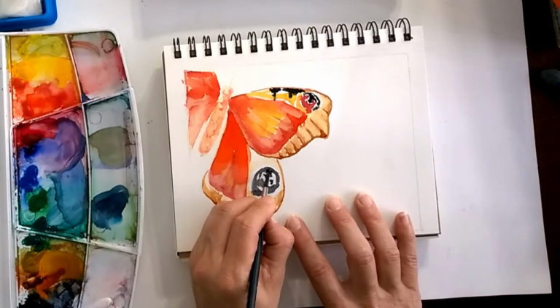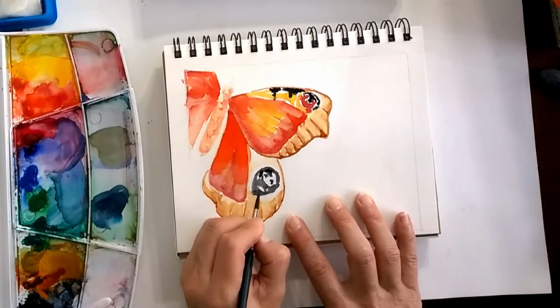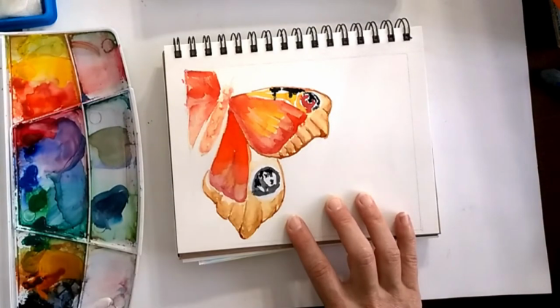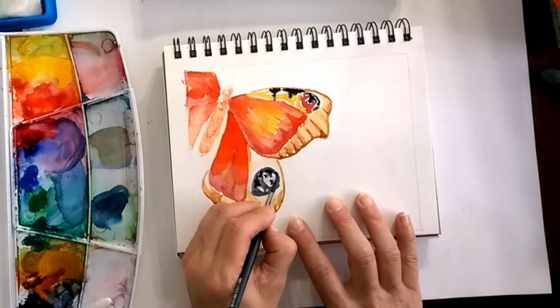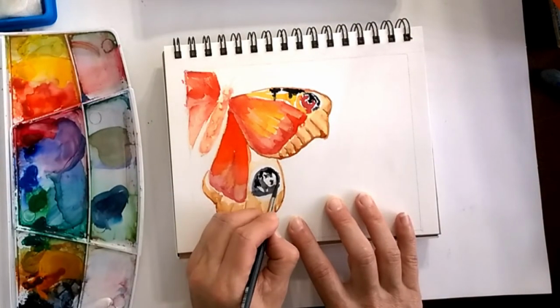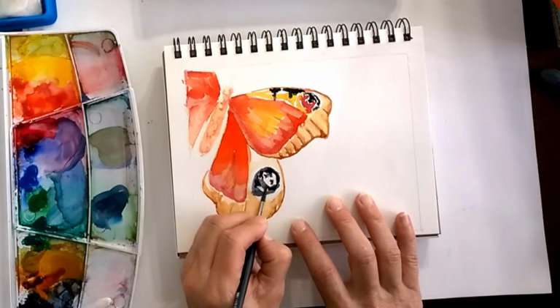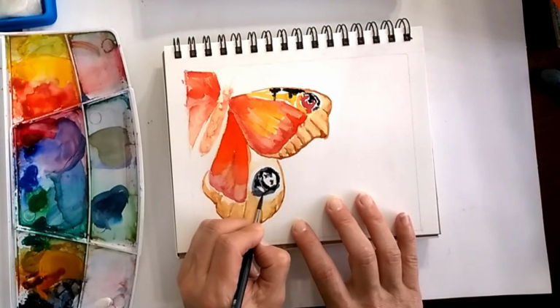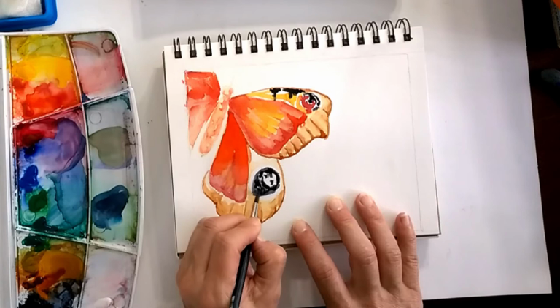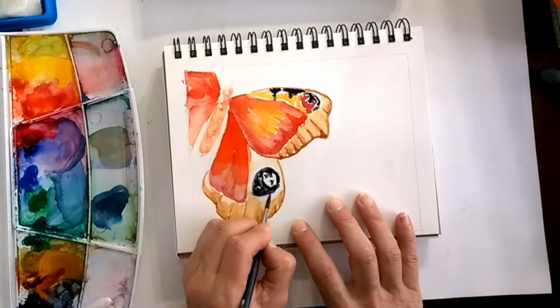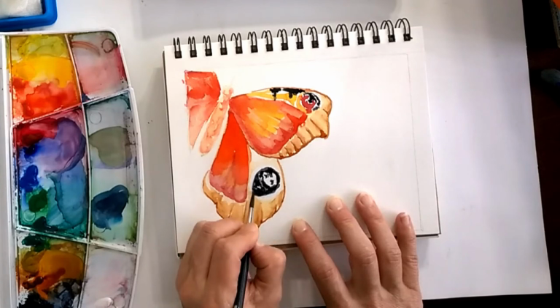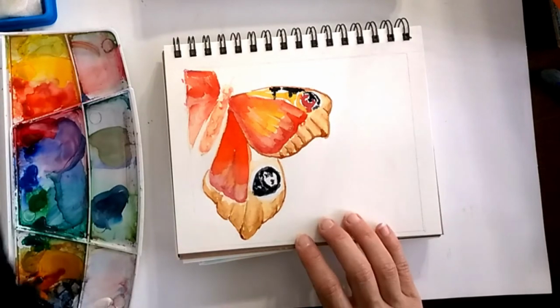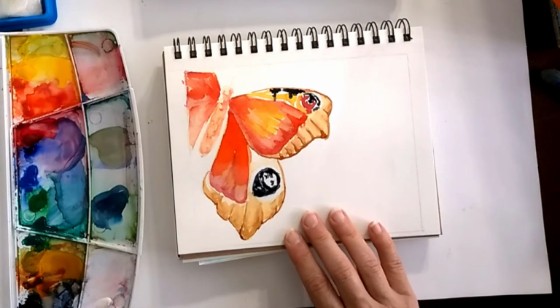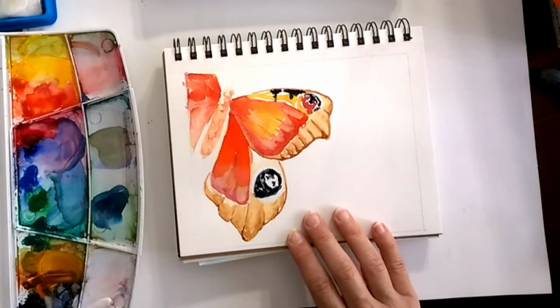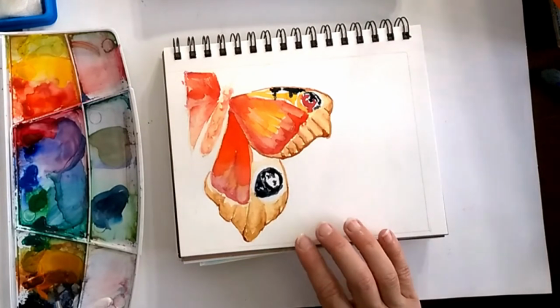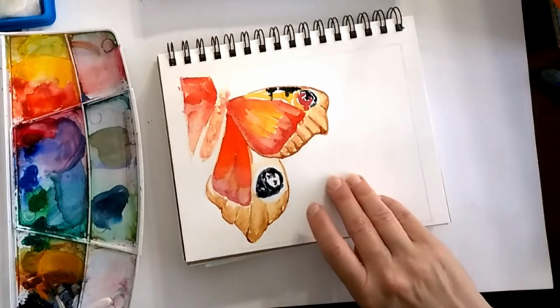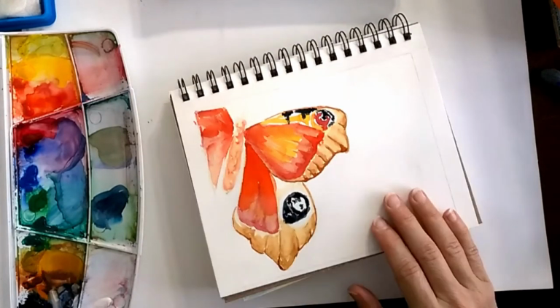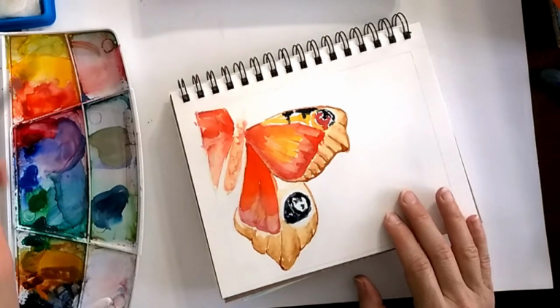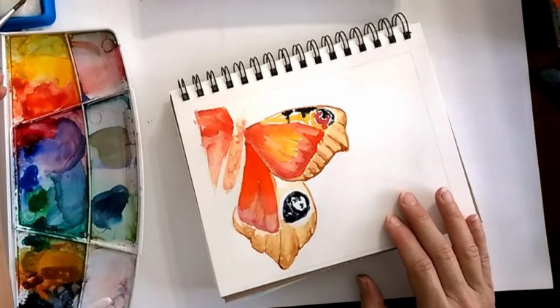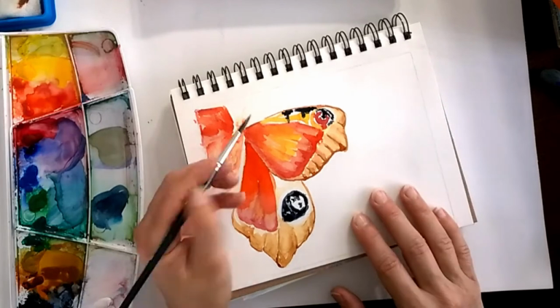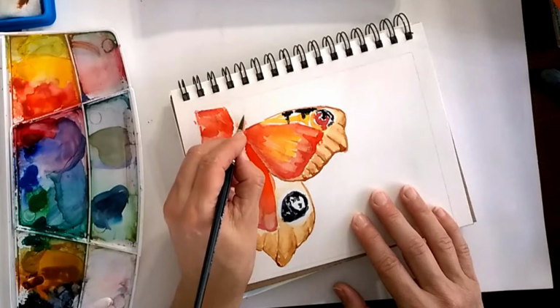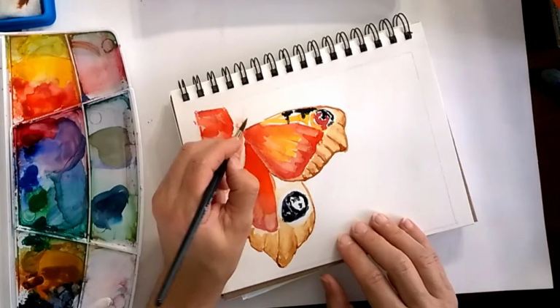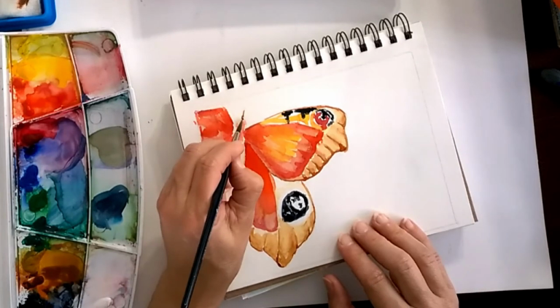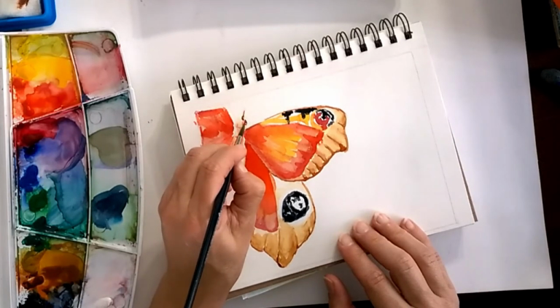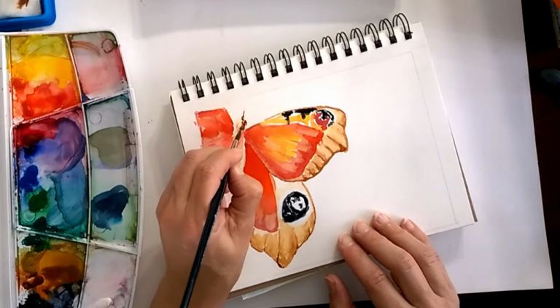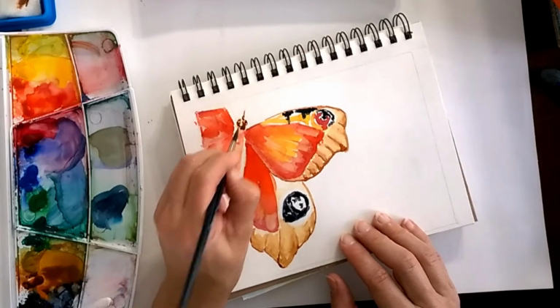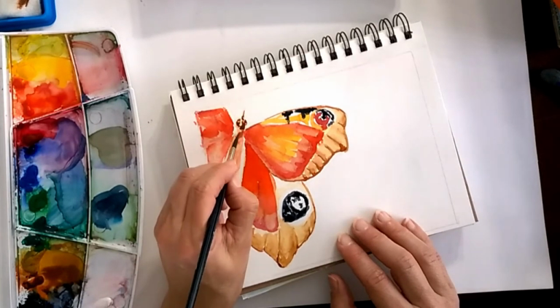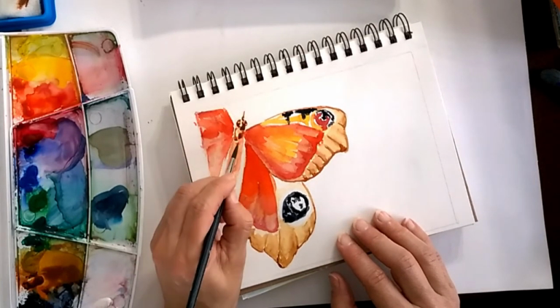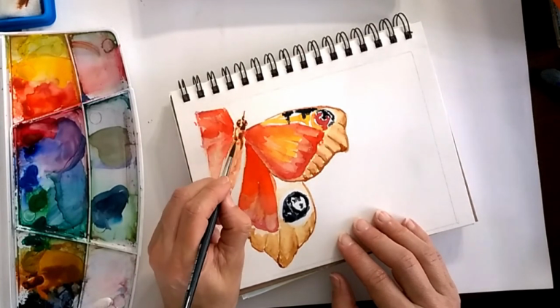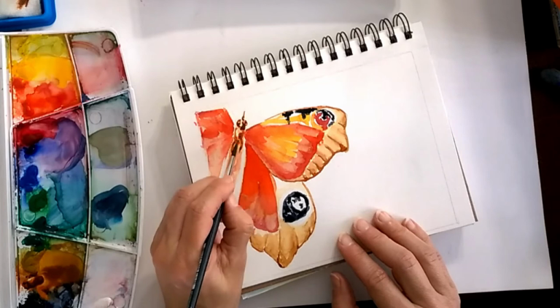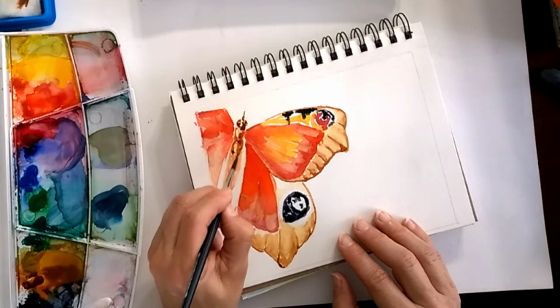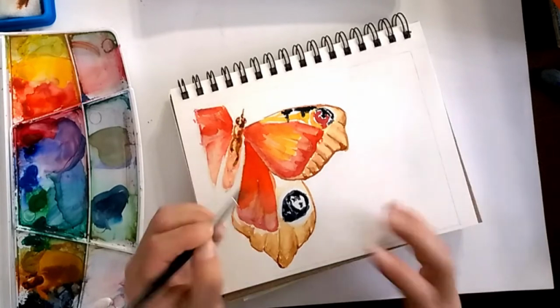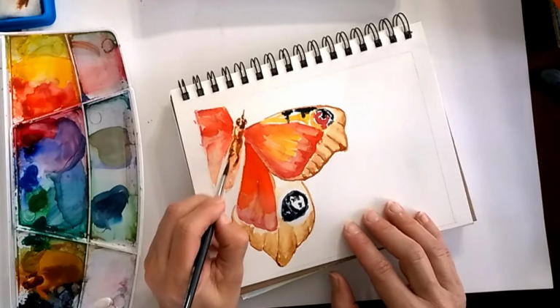We want to do tiny little lines or a kind of zigzag going into that triangle to make it look like a triangle. The body is going to be suggested — we don't want people looking at the body of the butterfly too much.